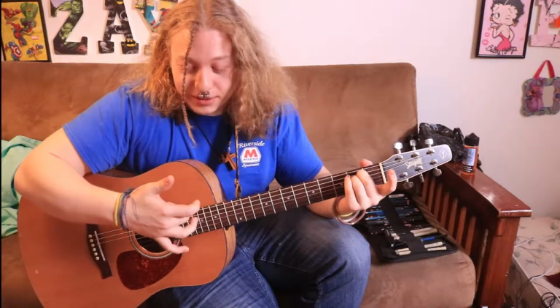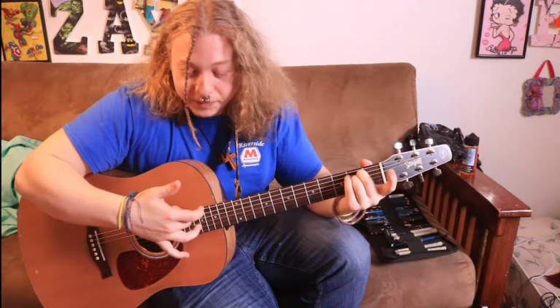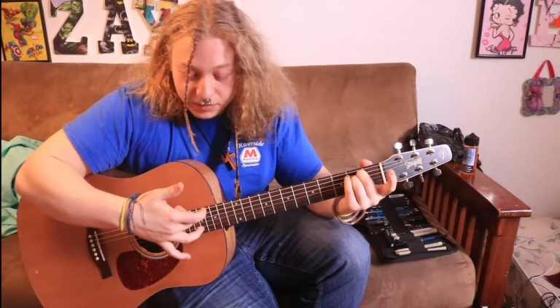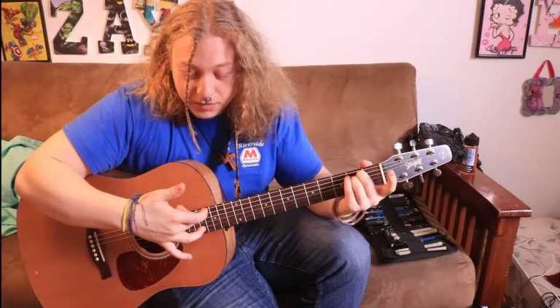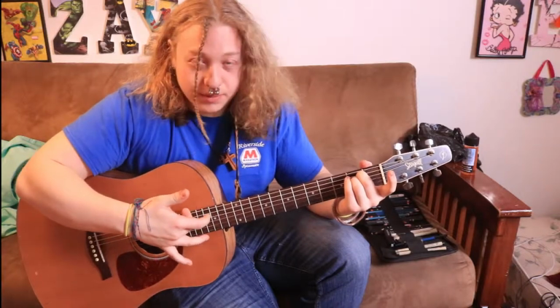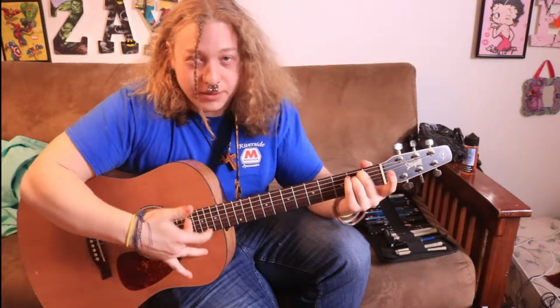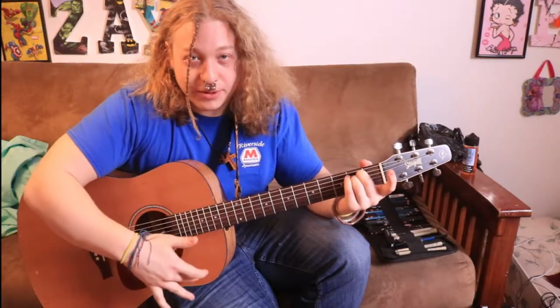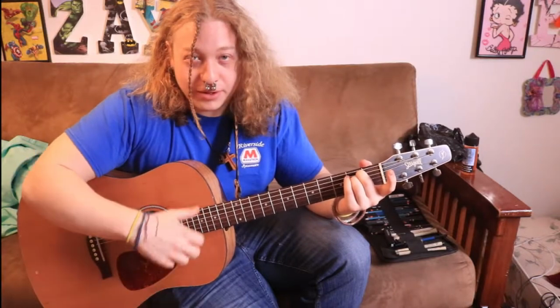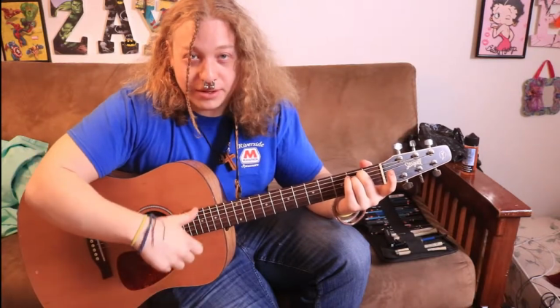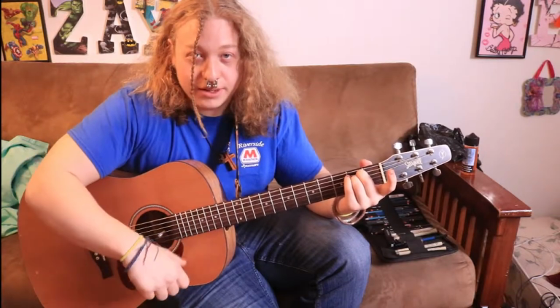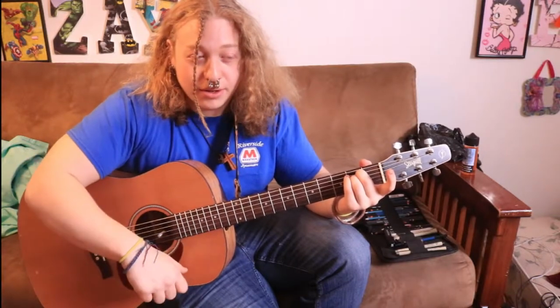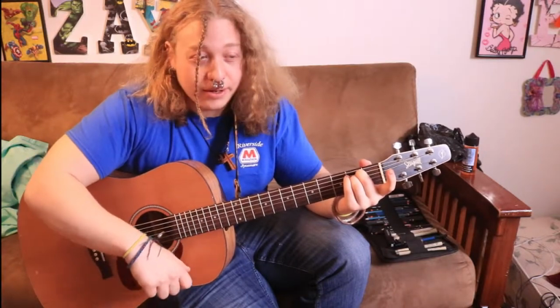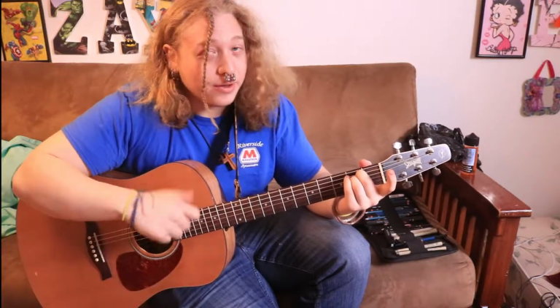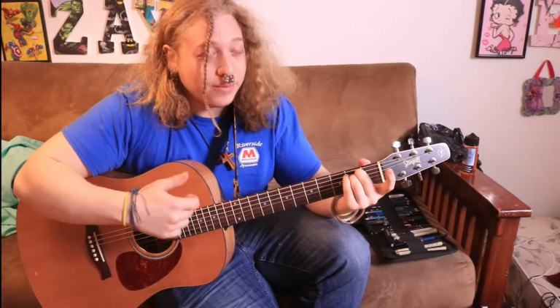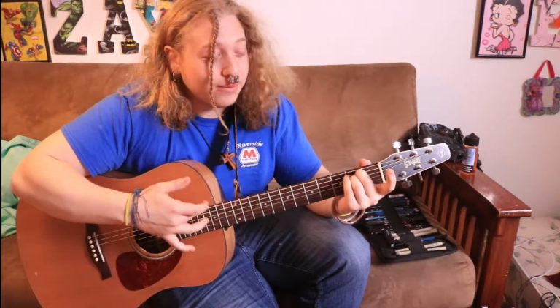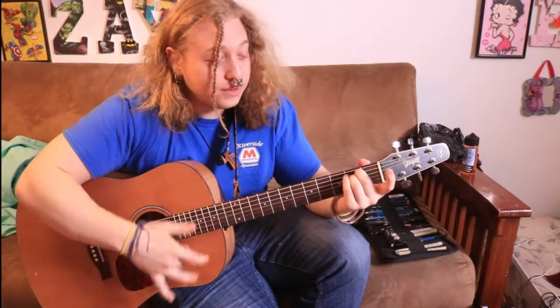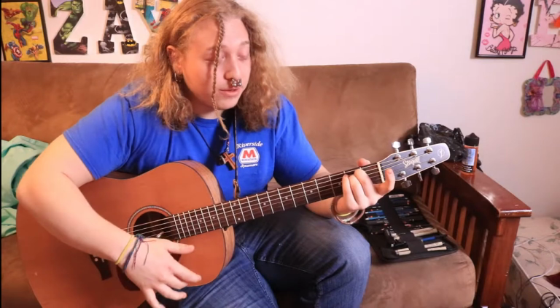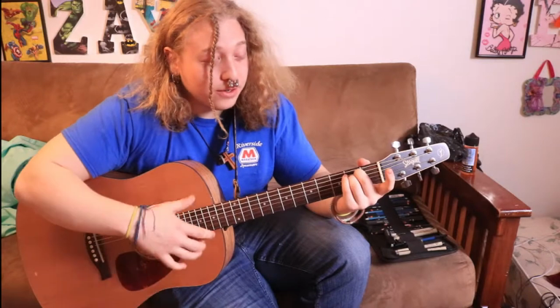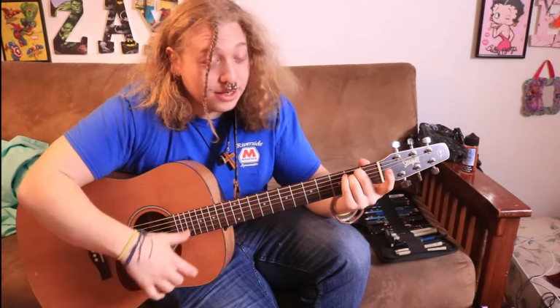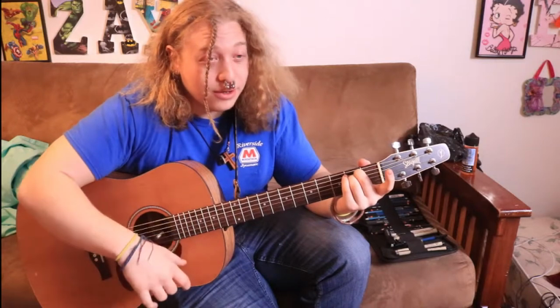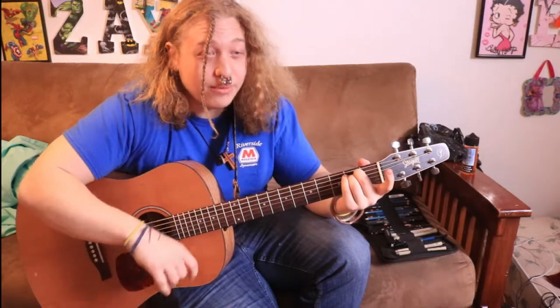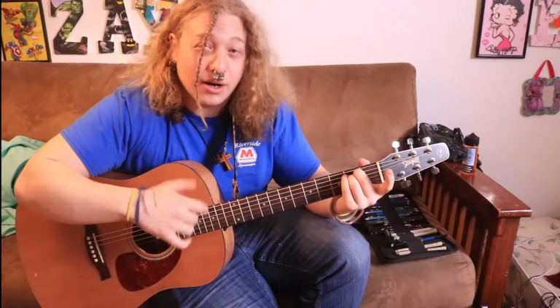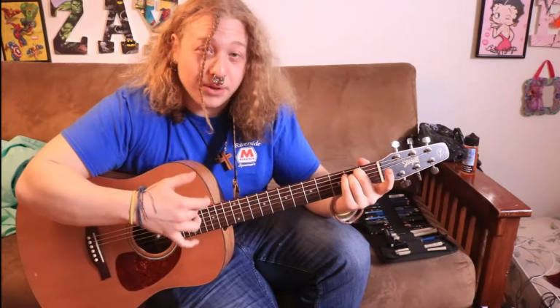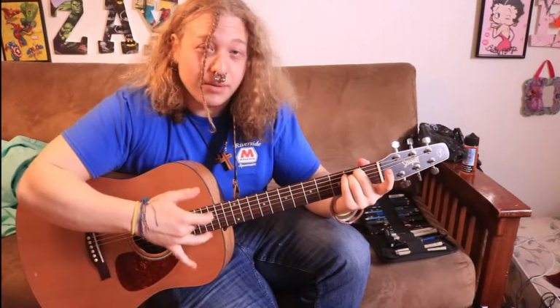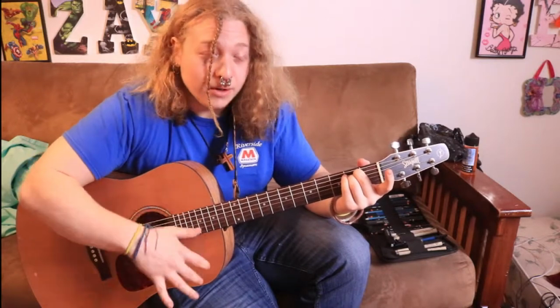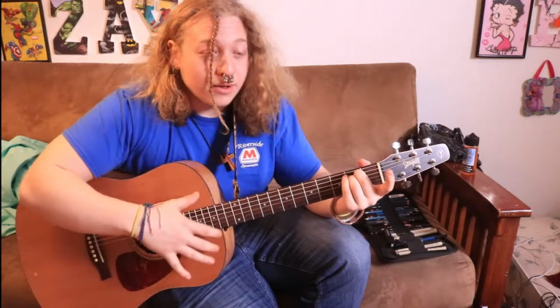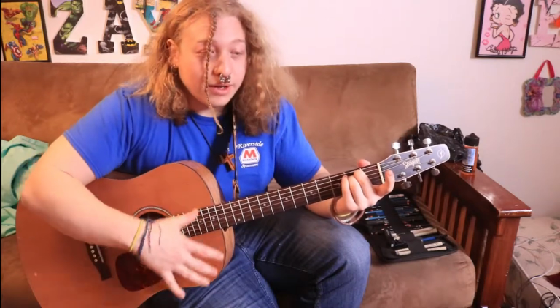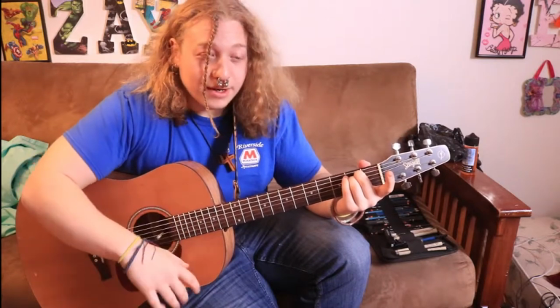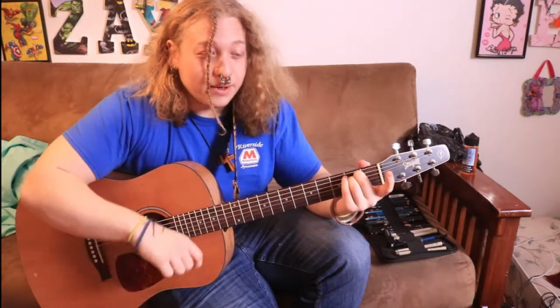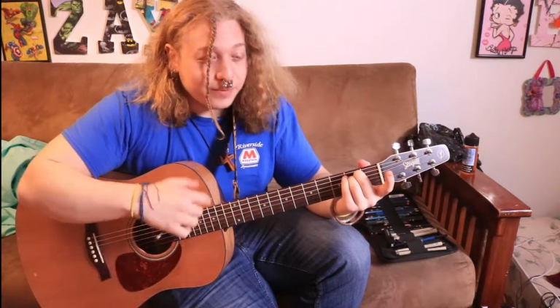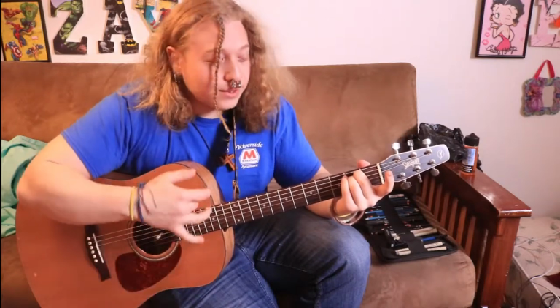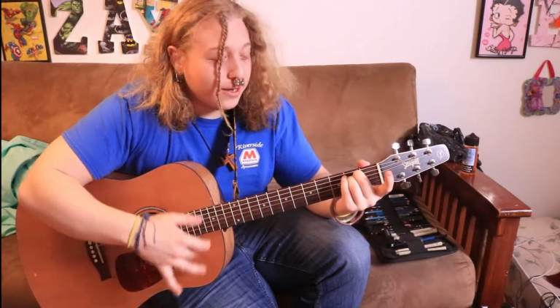So: strum down with your middle finger, down thumb, up thumb, down middle finger, down thumb, up thumb — and just kind of get used to that.